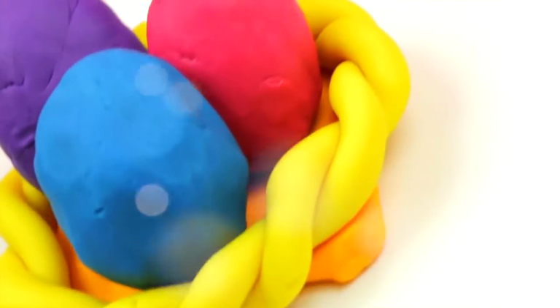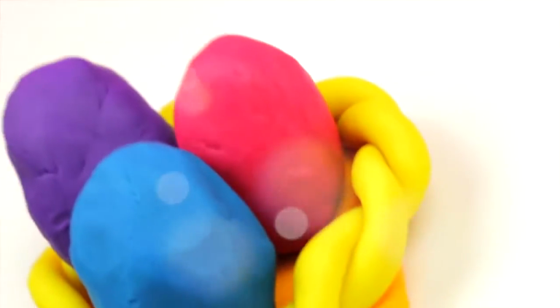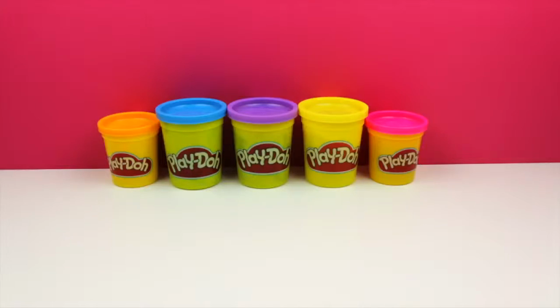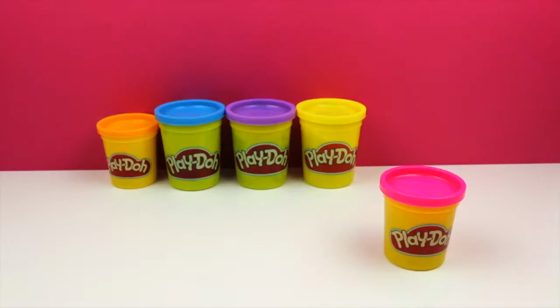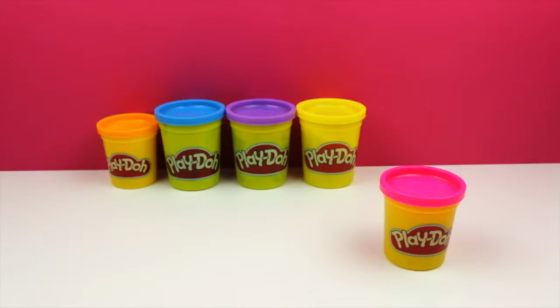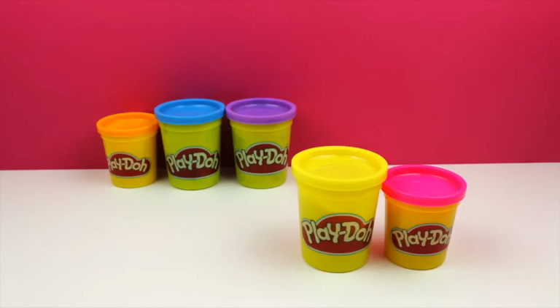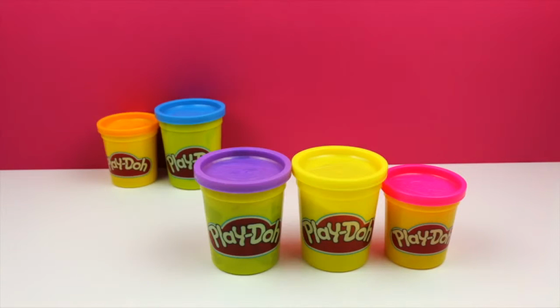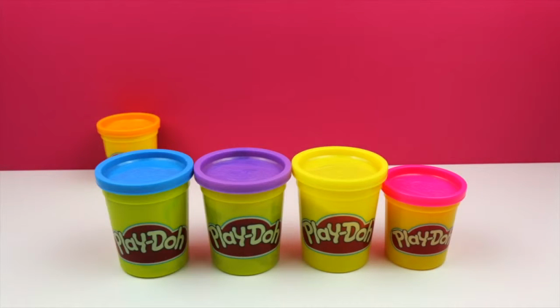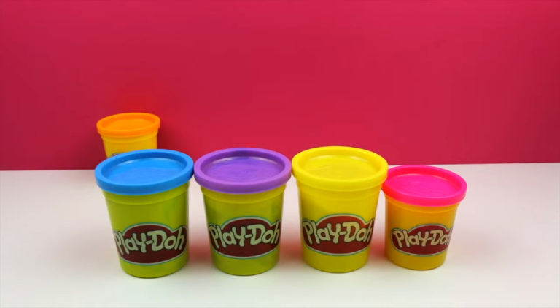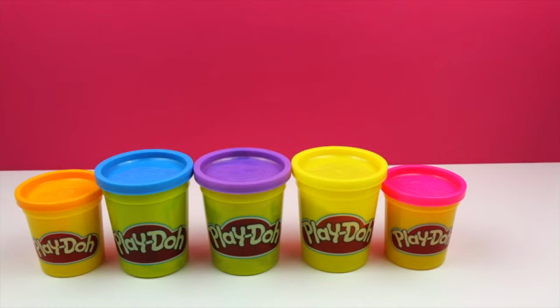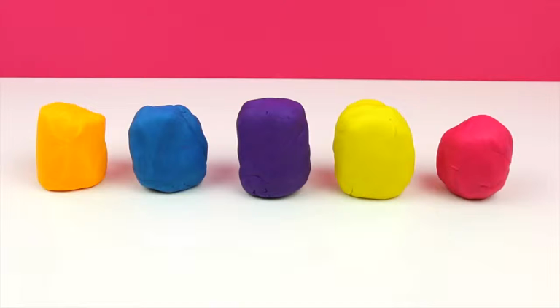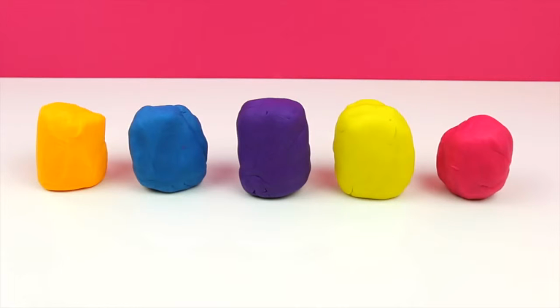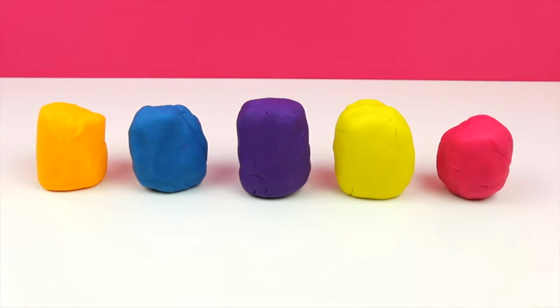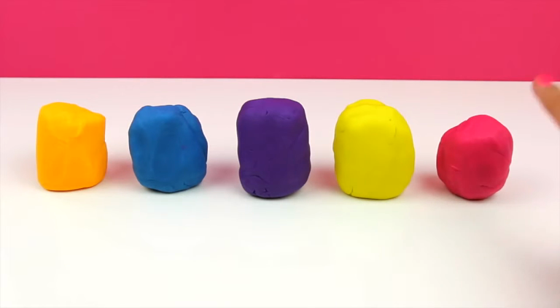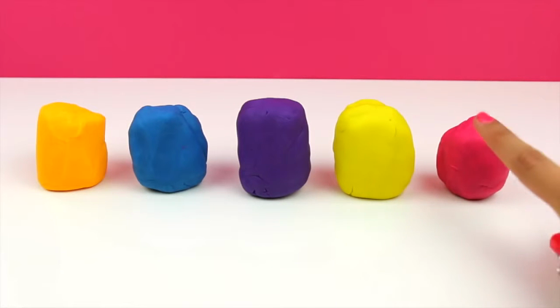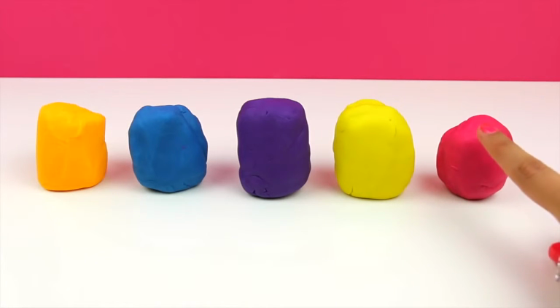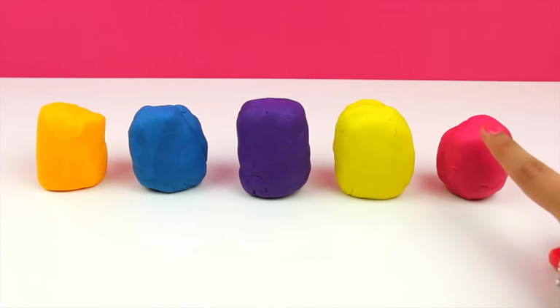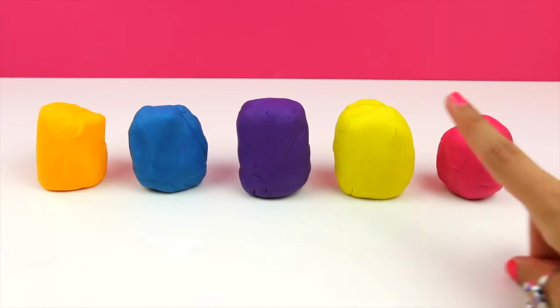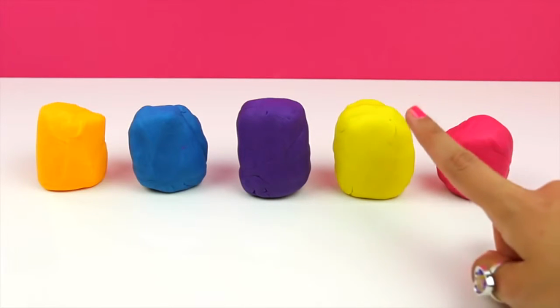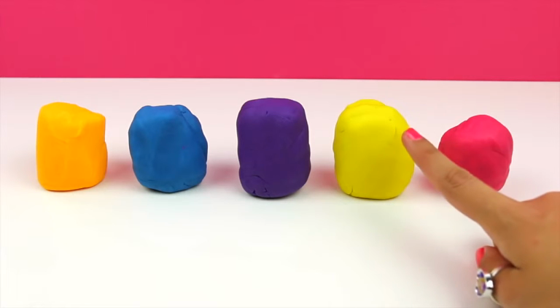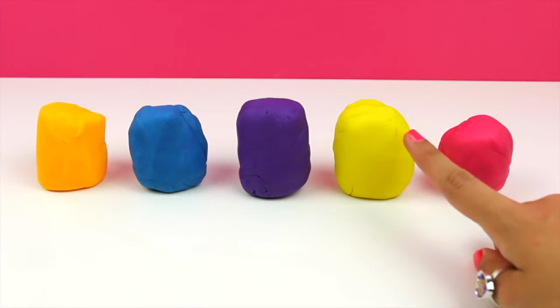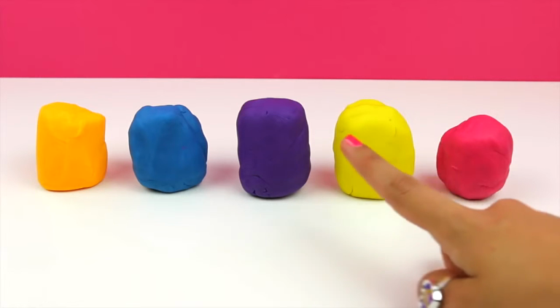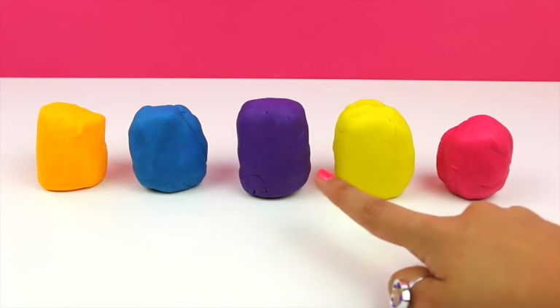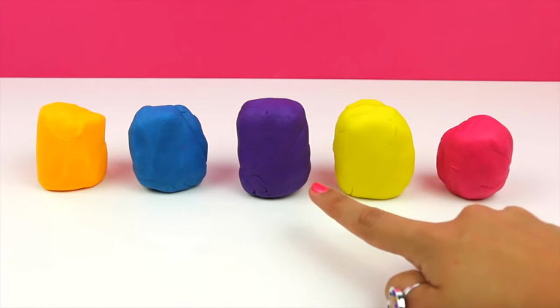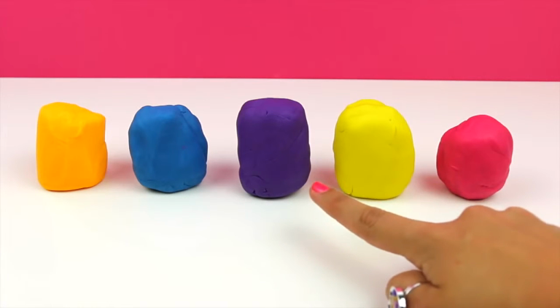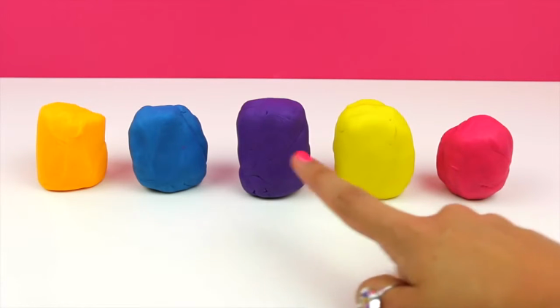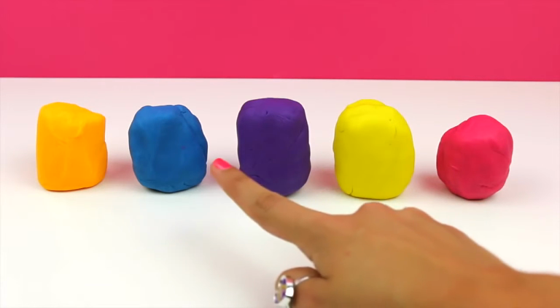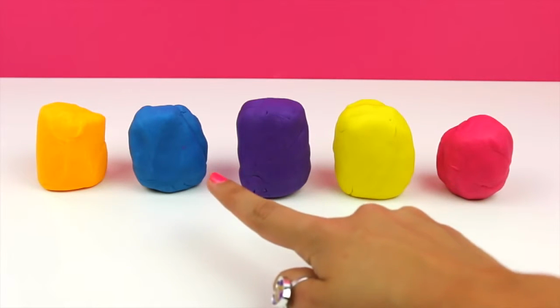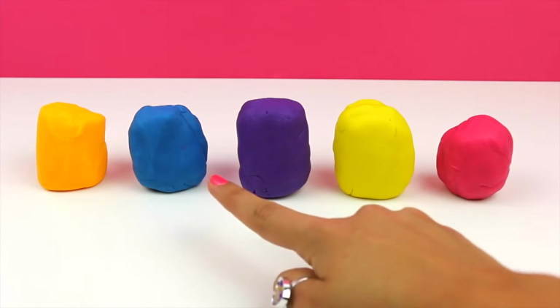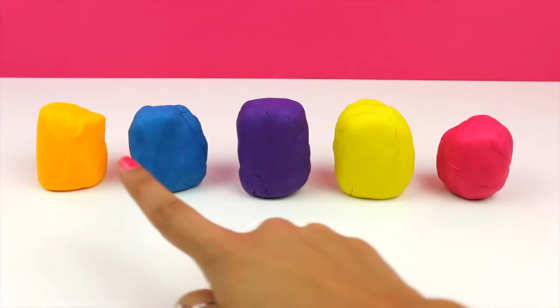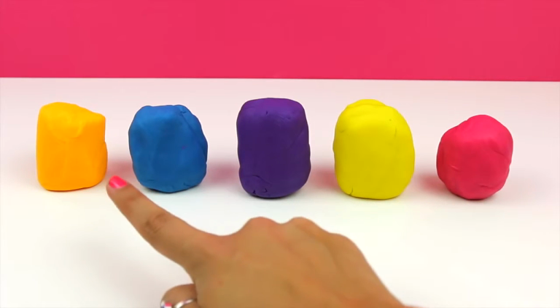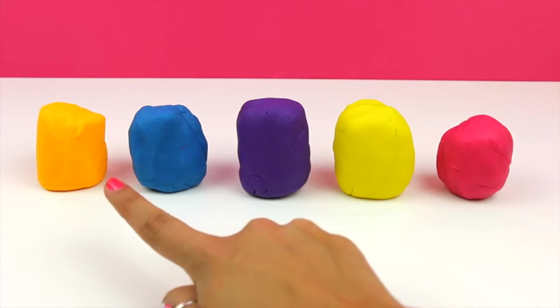Let's start by choosing the perfect colors for our creation. I choose pink, yellow, purple, blue and orange.